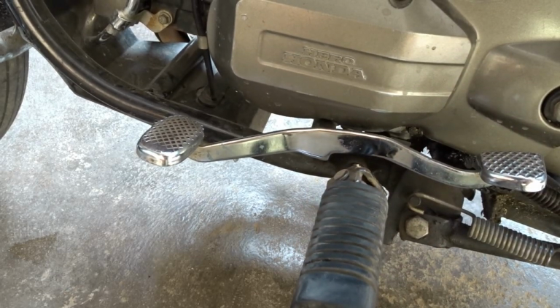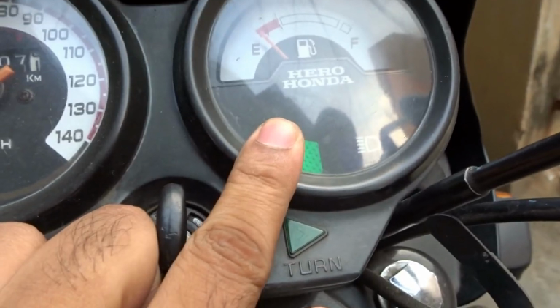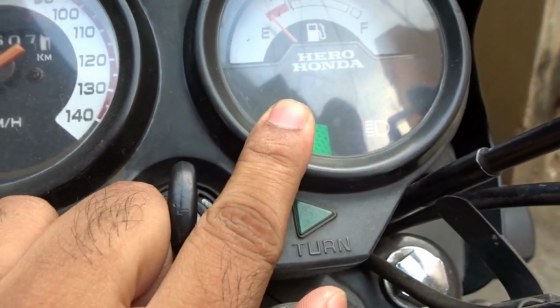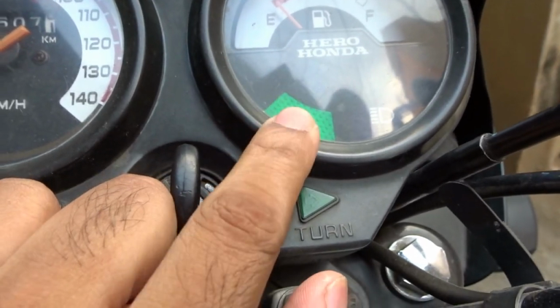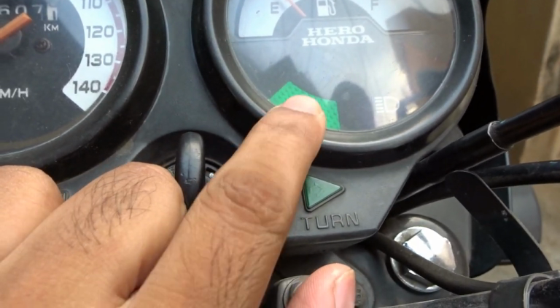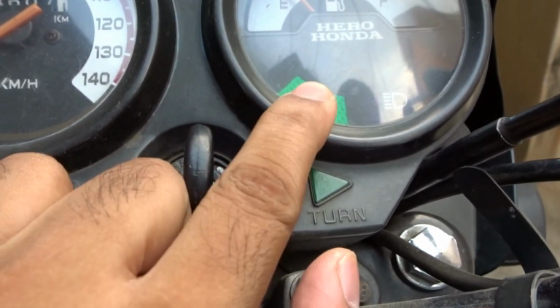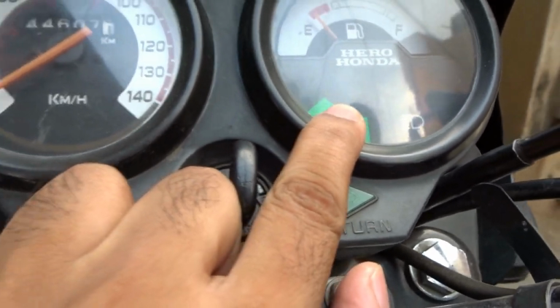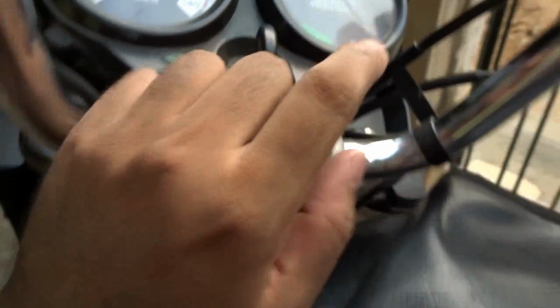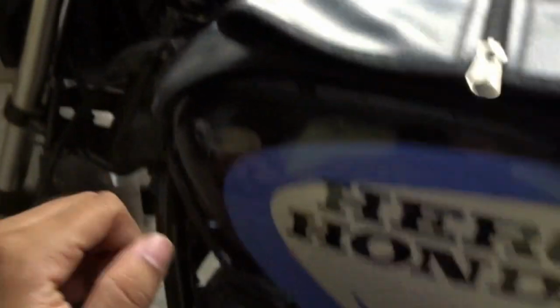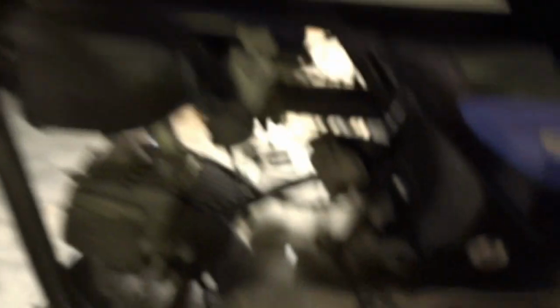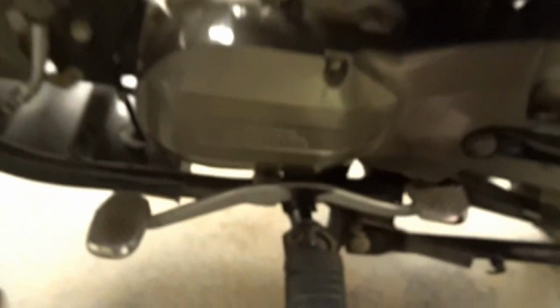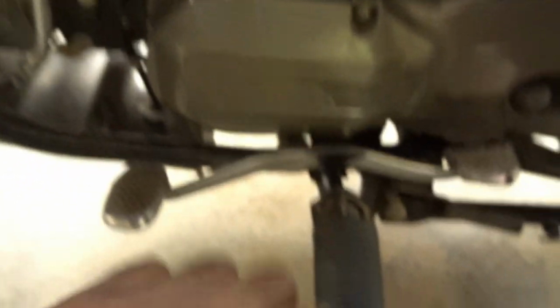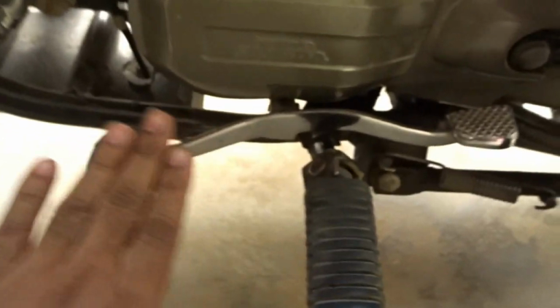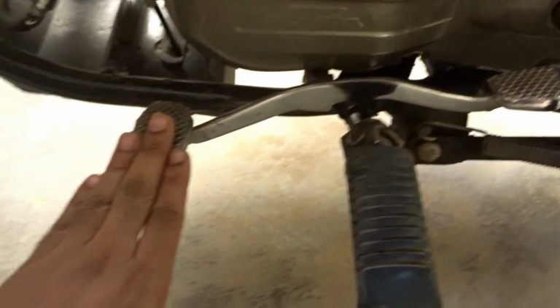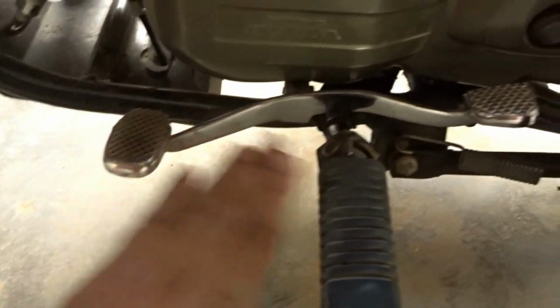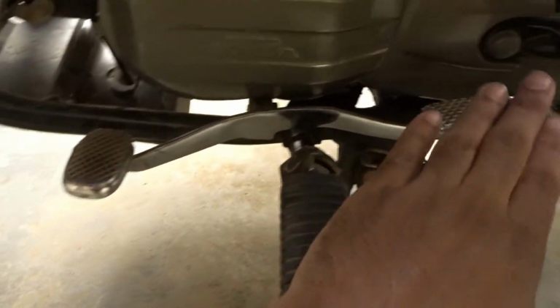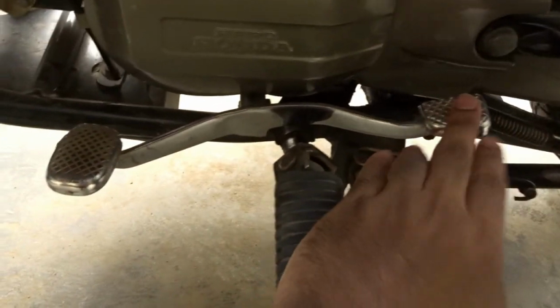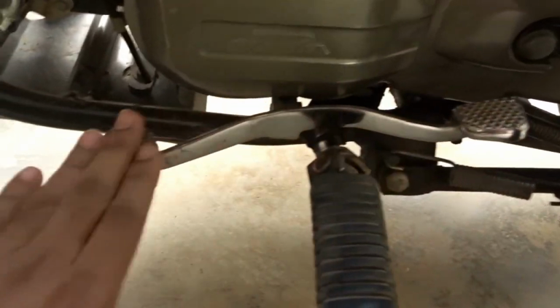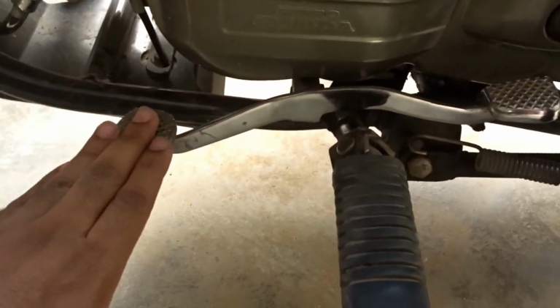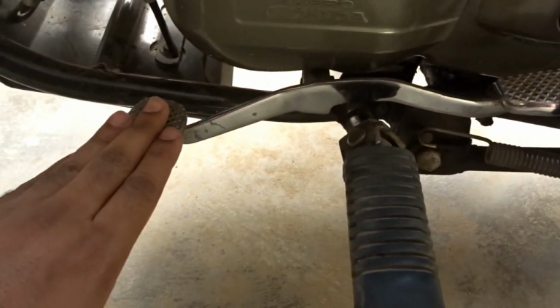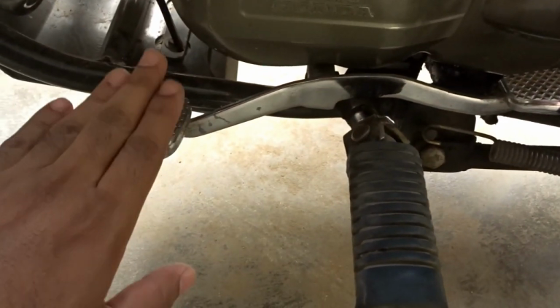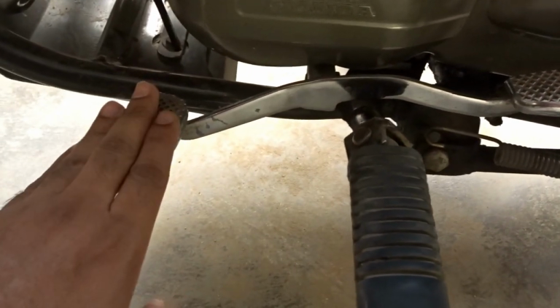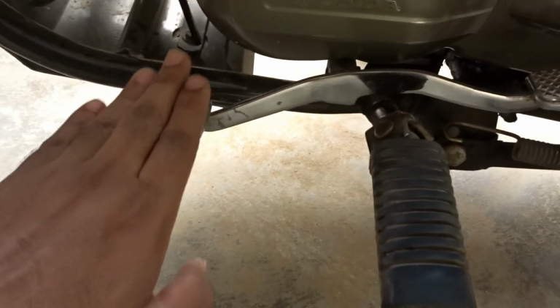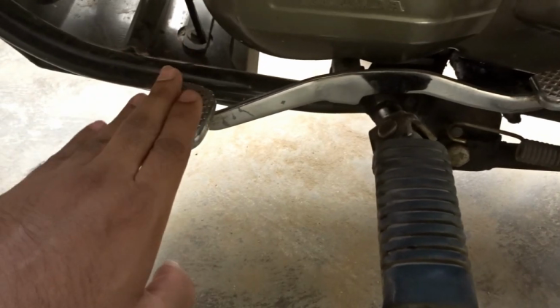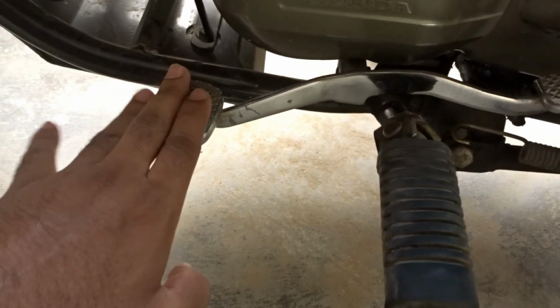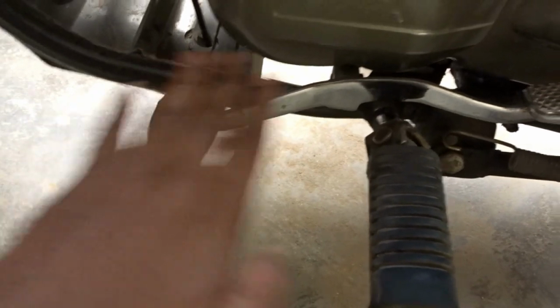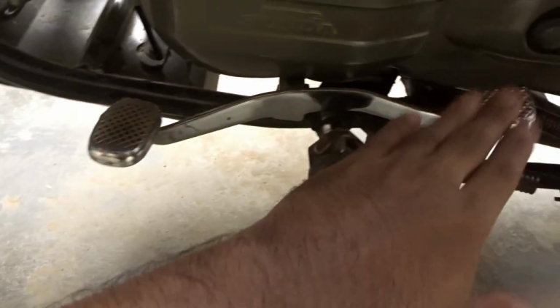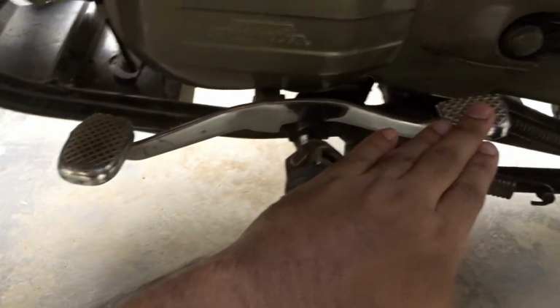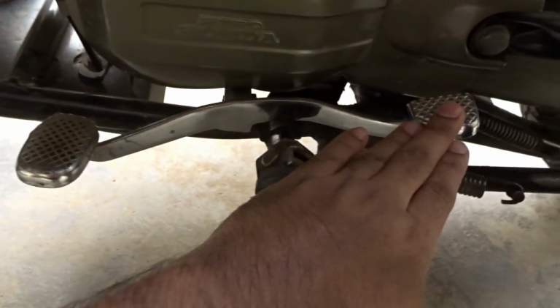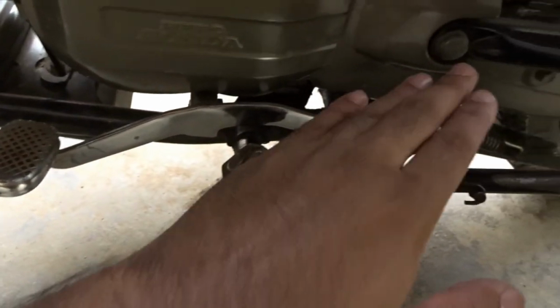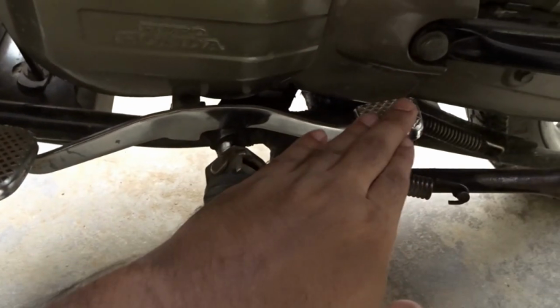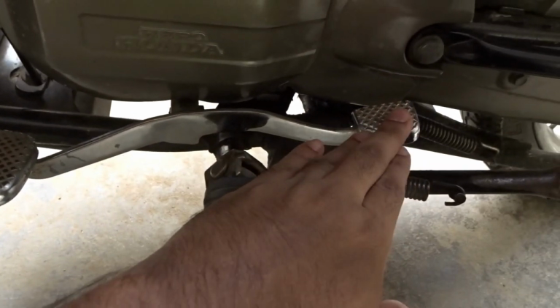Friends, presently we are in the neutral position, so let's come to the gear pattern. This is Toe and this is Heel. Toe is useful to go to neutral and decrease the gears, and Heel is useful to increase the gears.